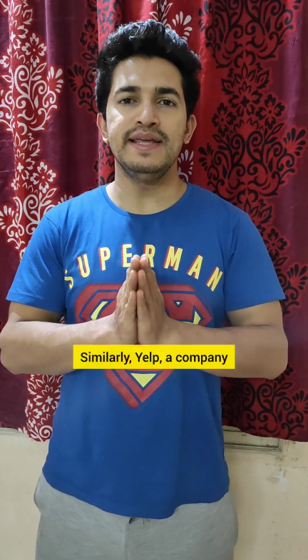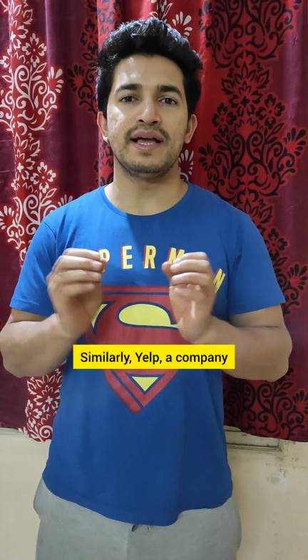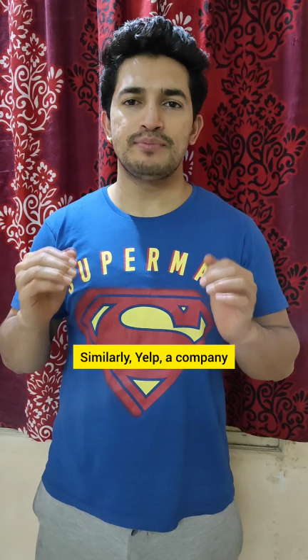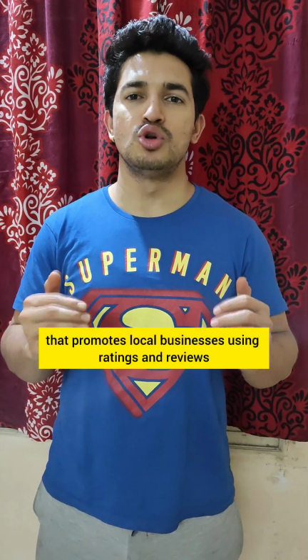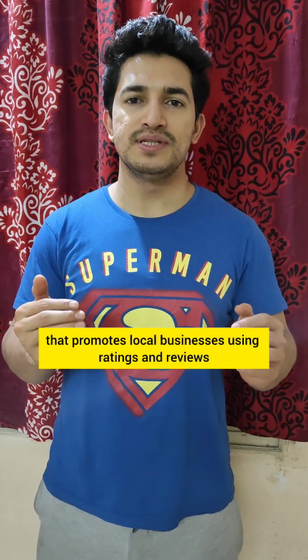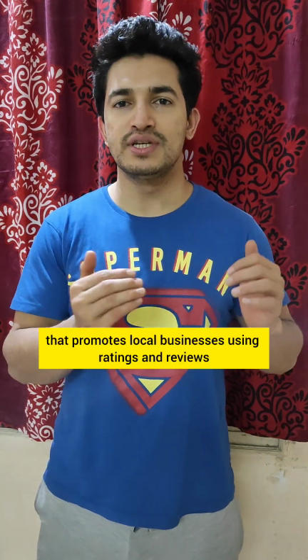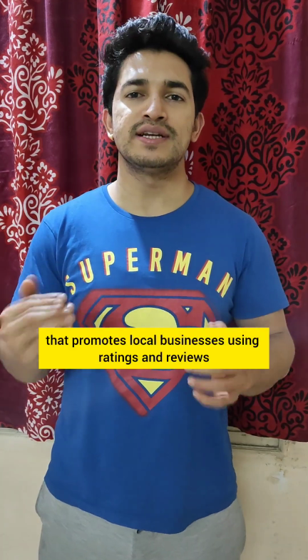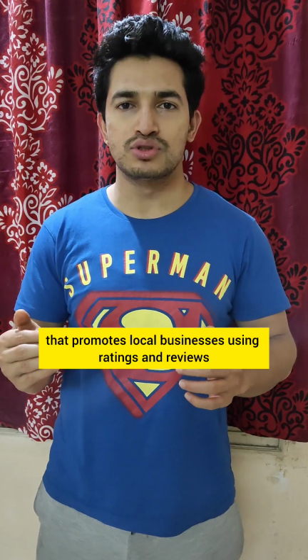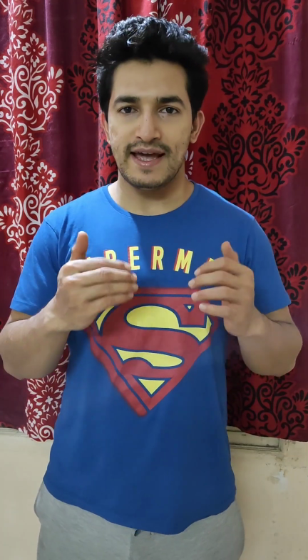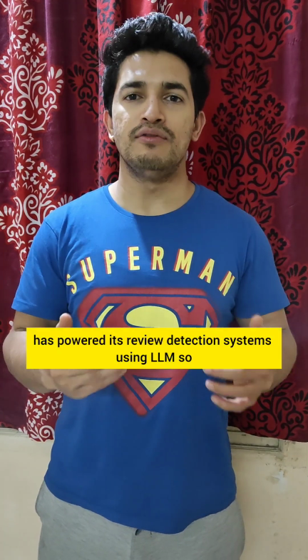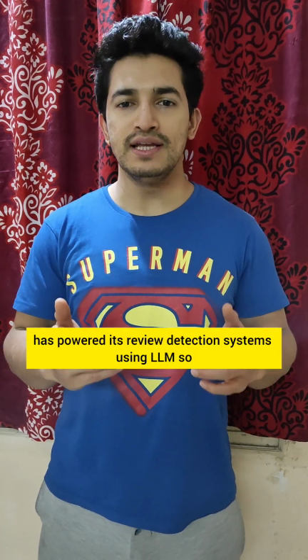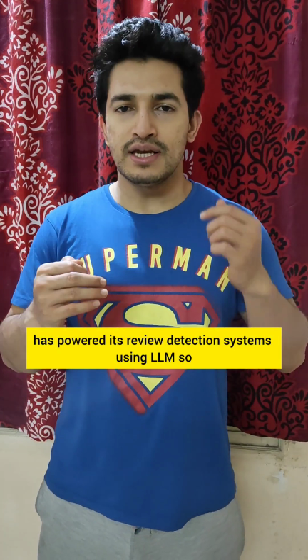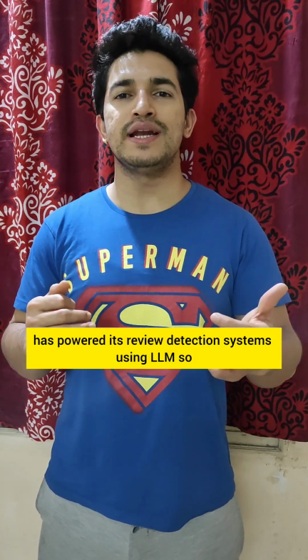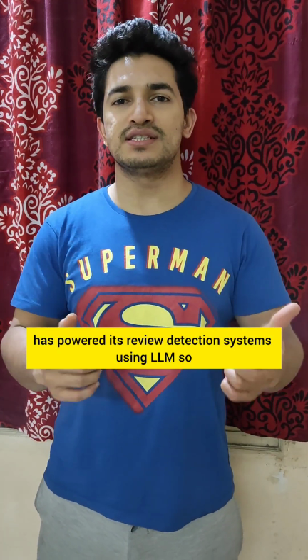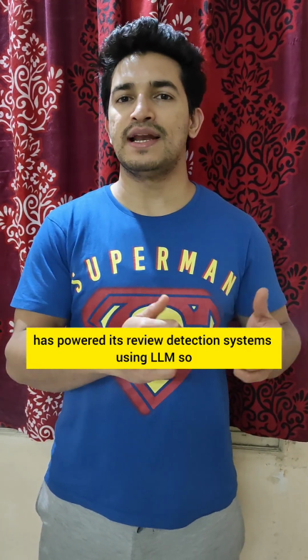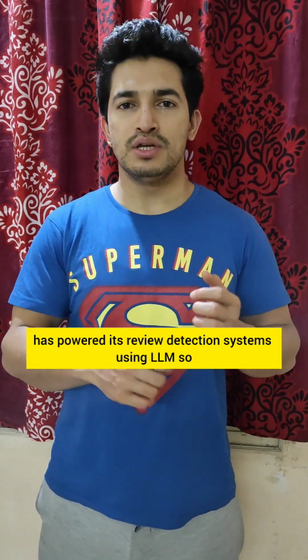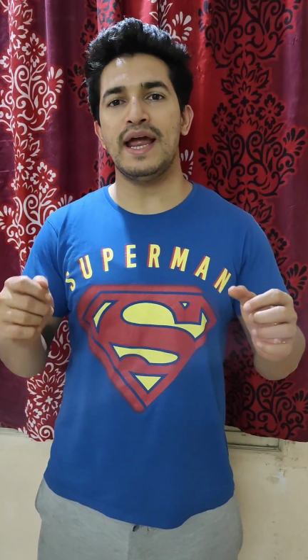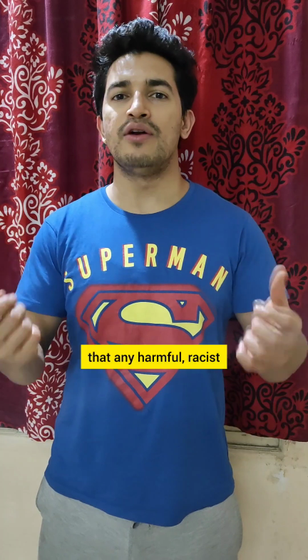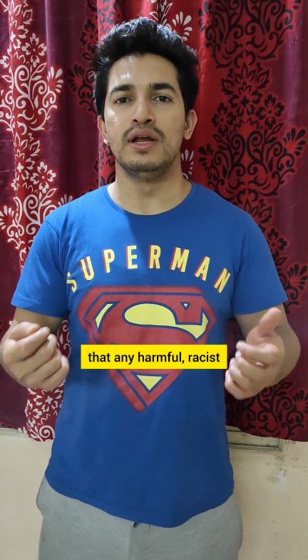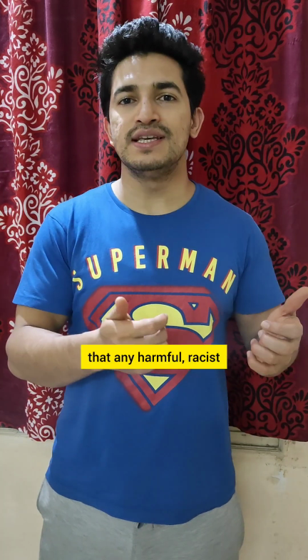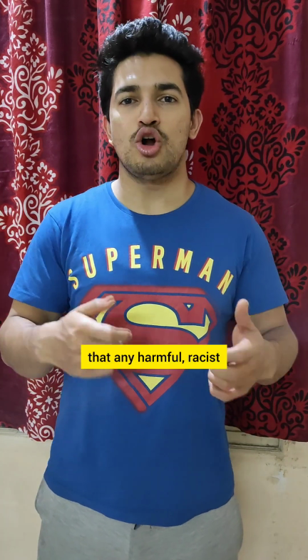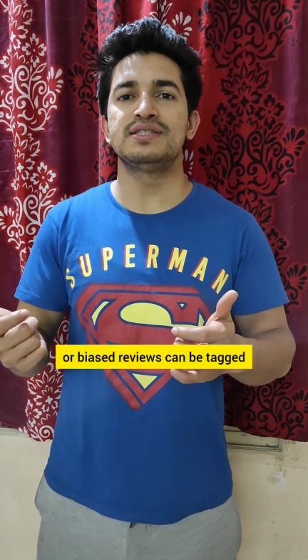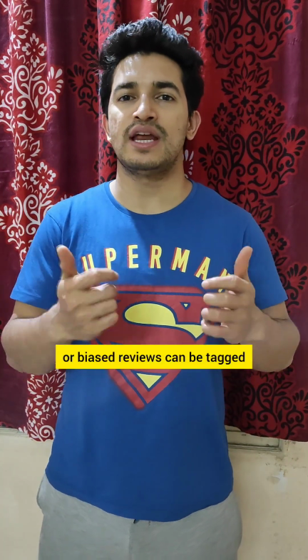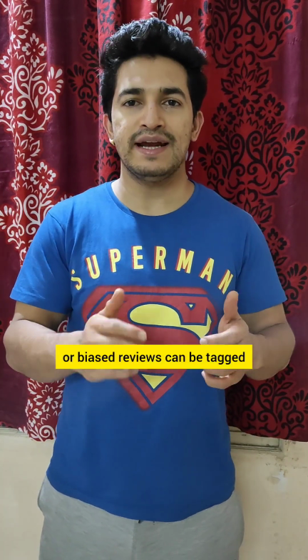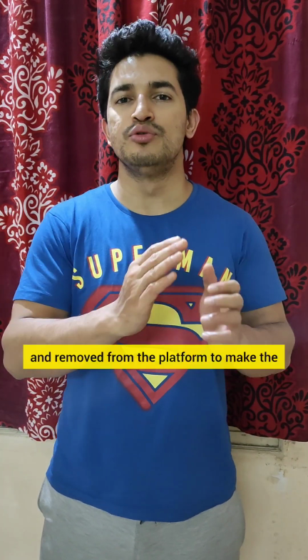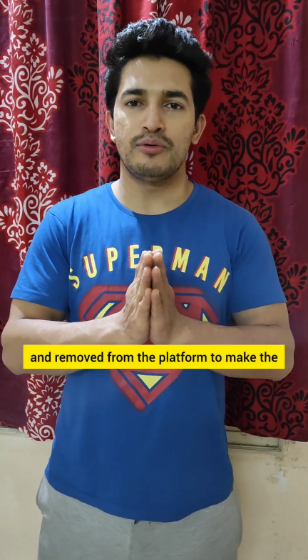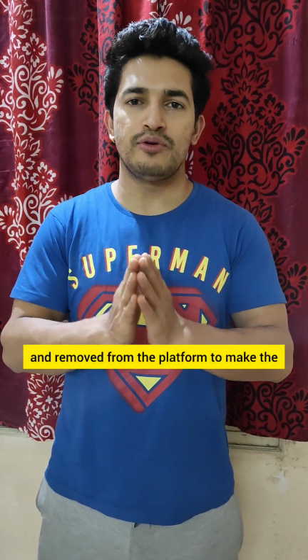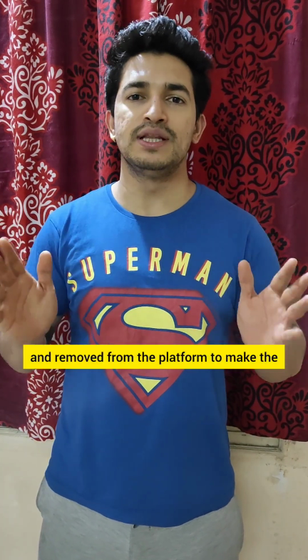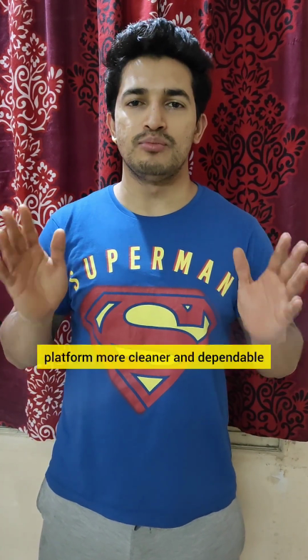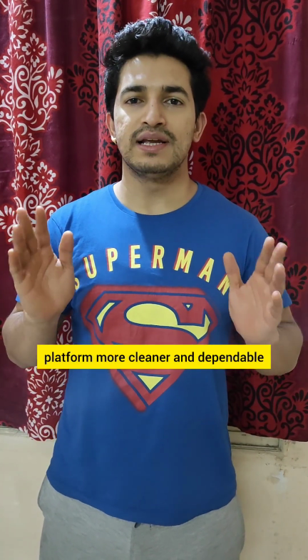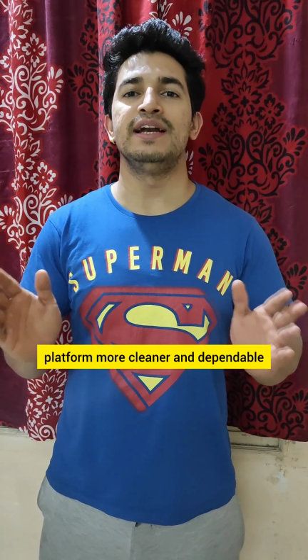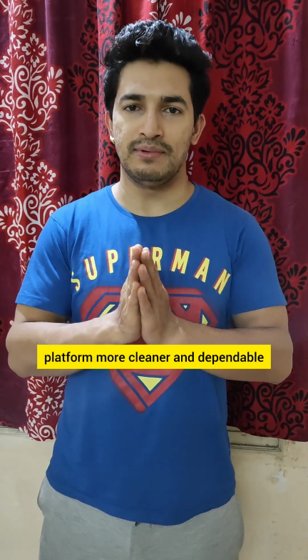Similarly, Yelp, a company that promotes local businesses using ratings and reviews, has powered its review detection systems using LLMs so that any harmful, racist, or biased reviews can be tagged and removed from the platform to make it cleaner and more dependable.